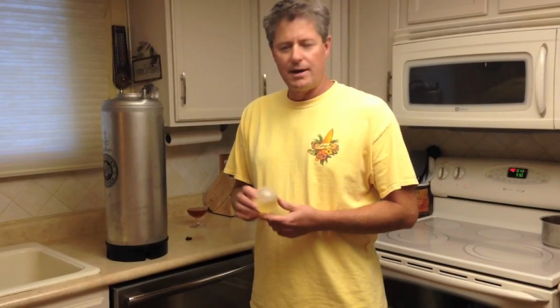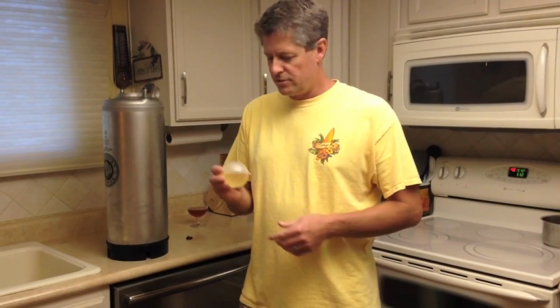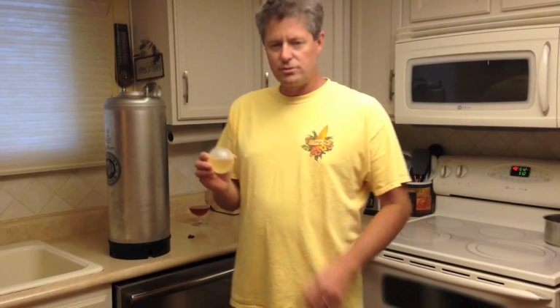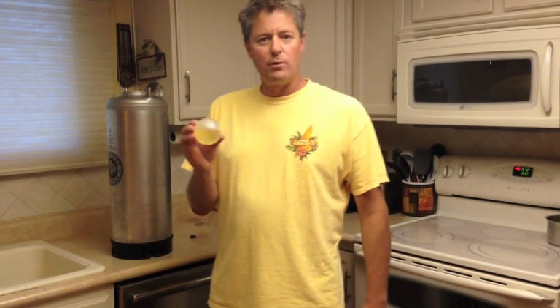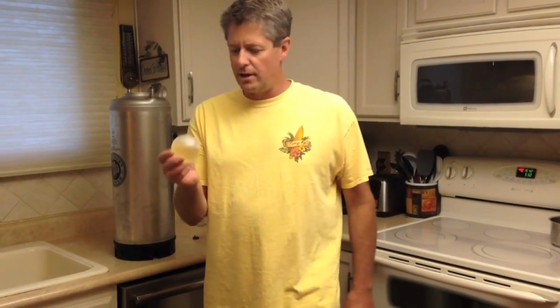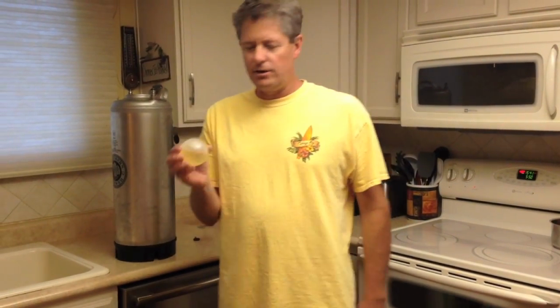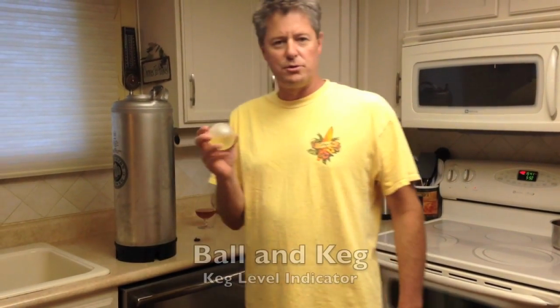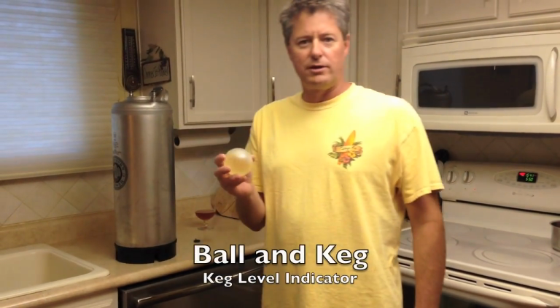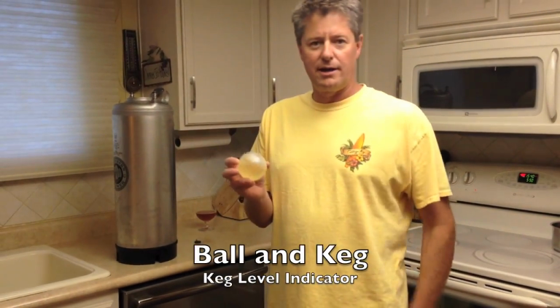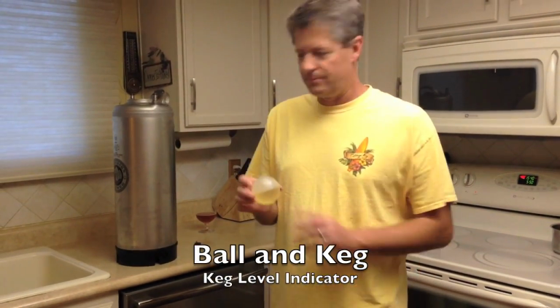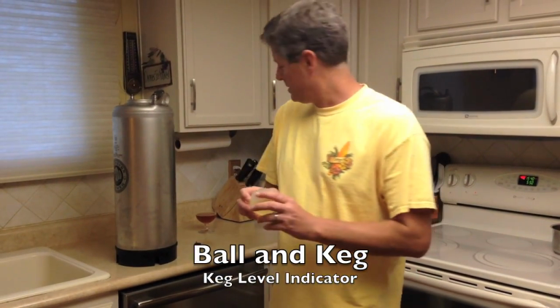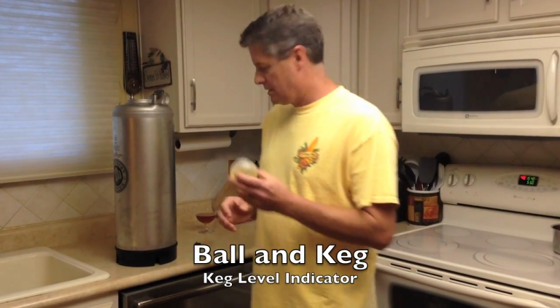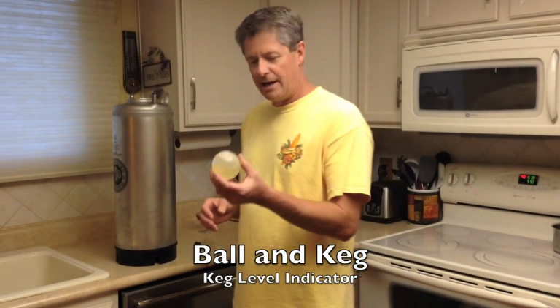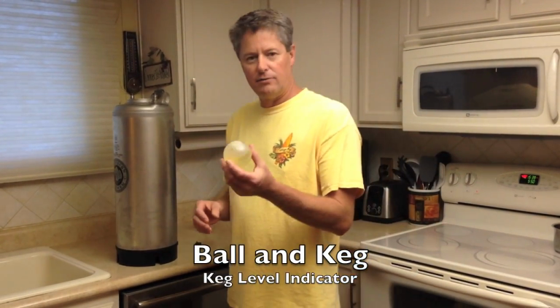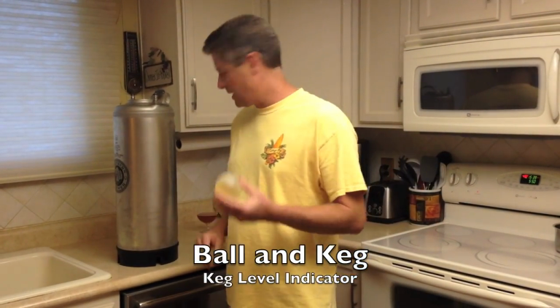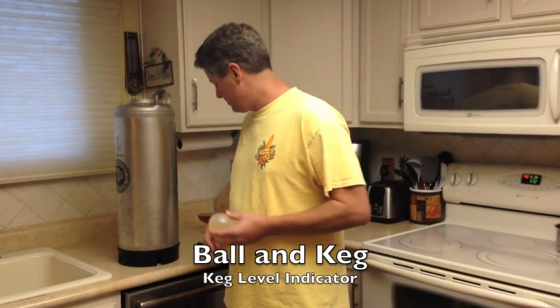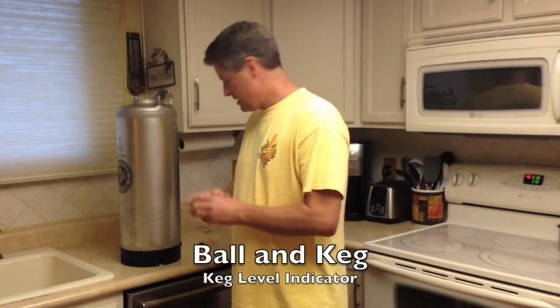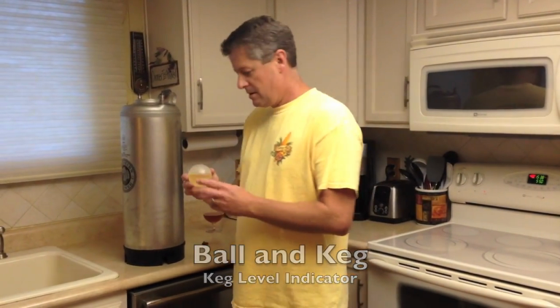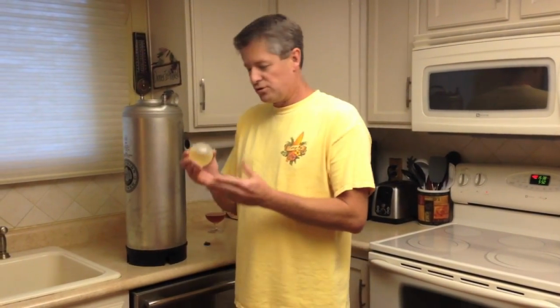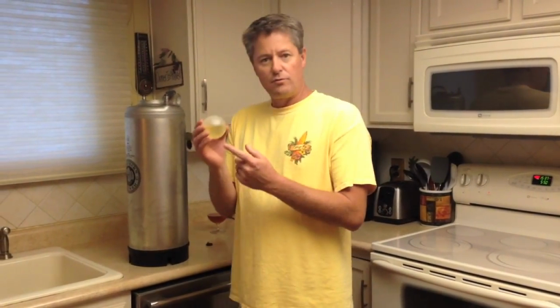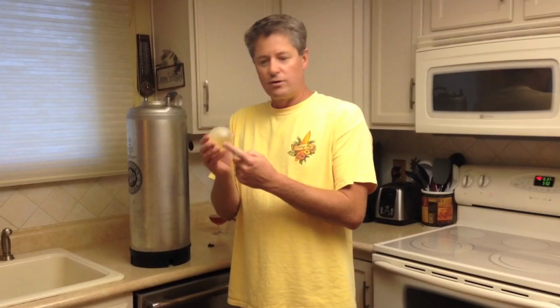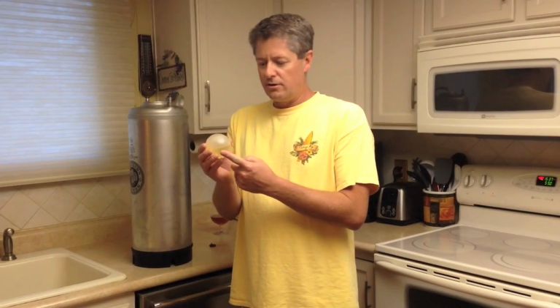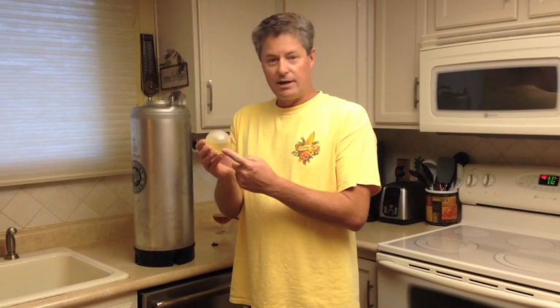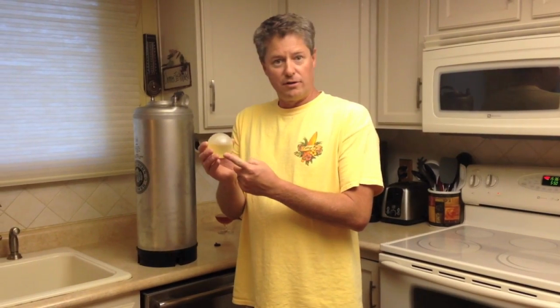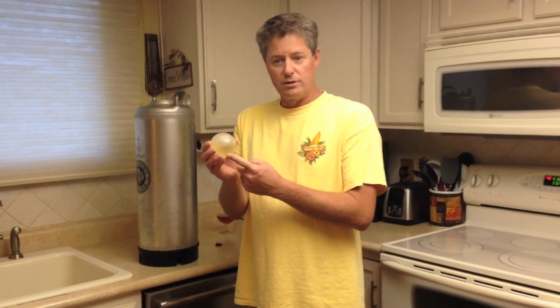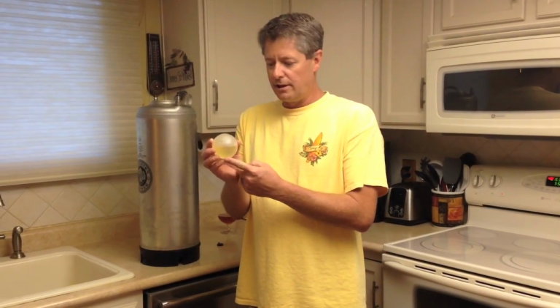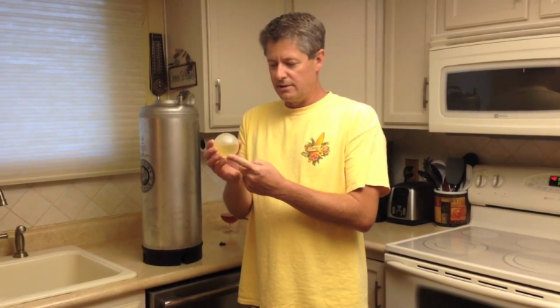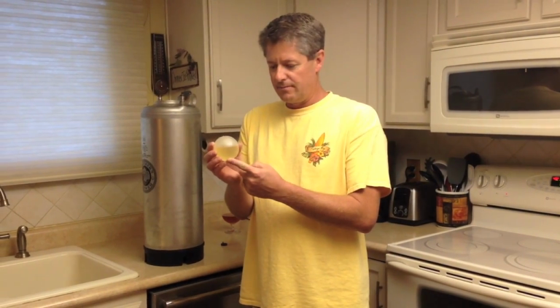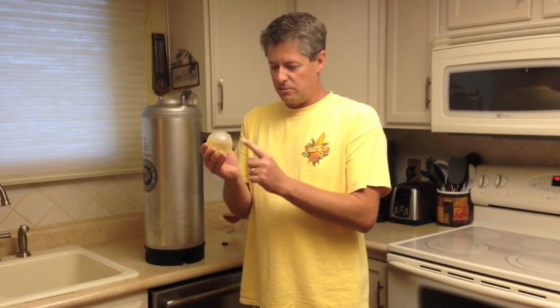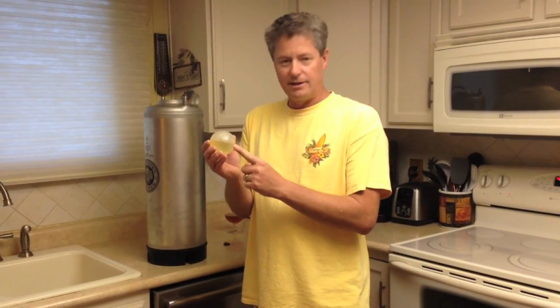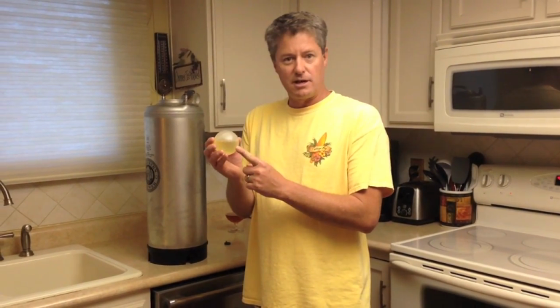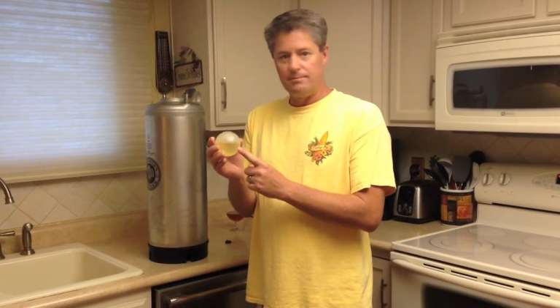Hi, so today I want to show you how to use the Ball and Keg, a keg level indicator. First off, with your kit you're going to get a float like this. It has a magnet inside it.